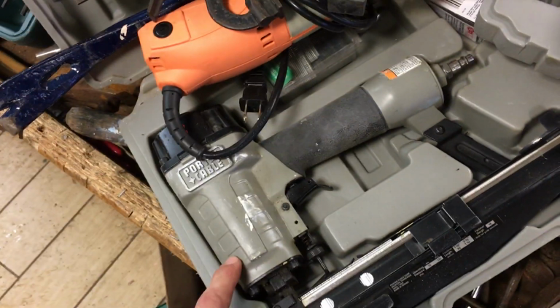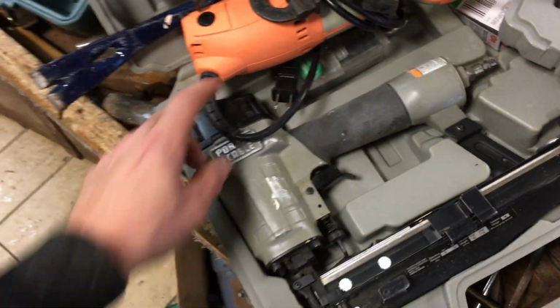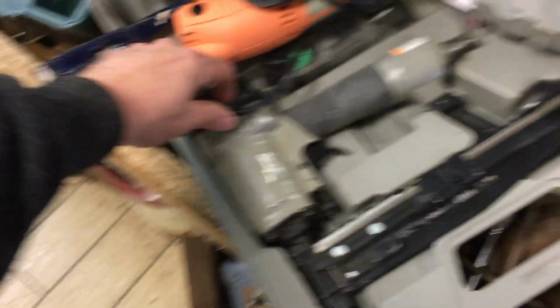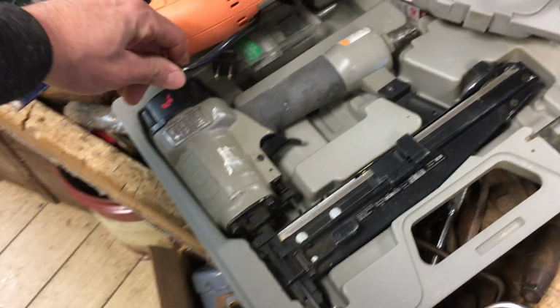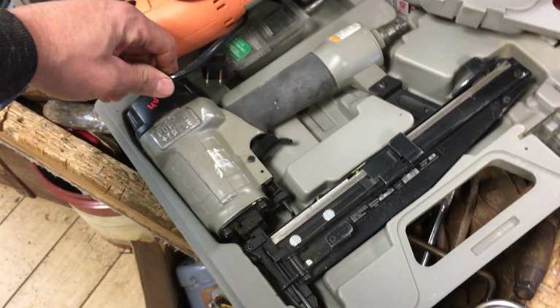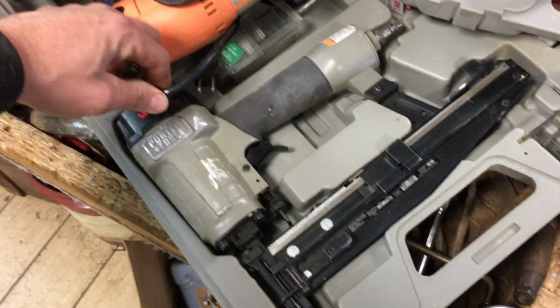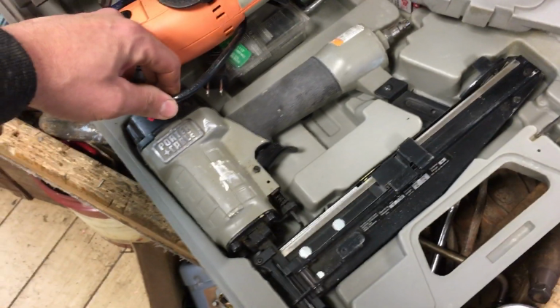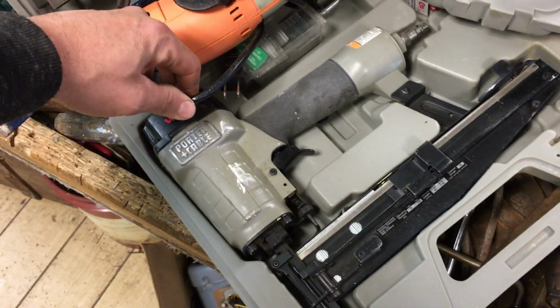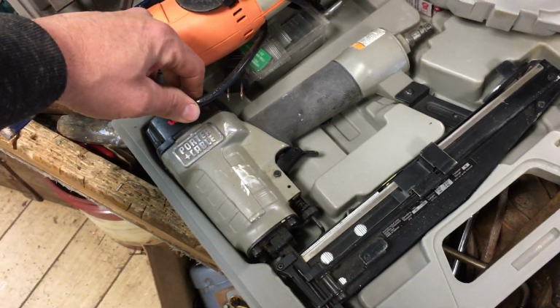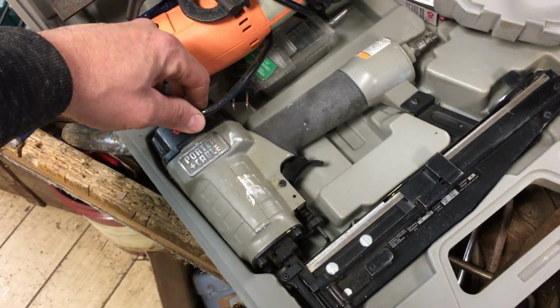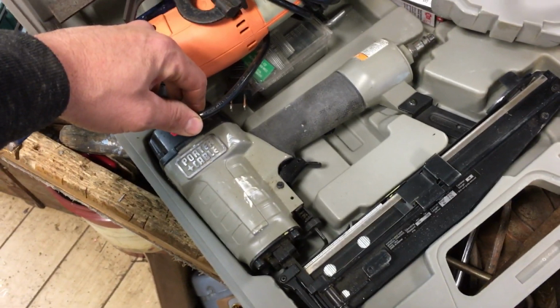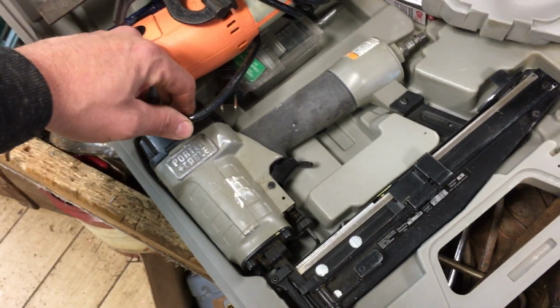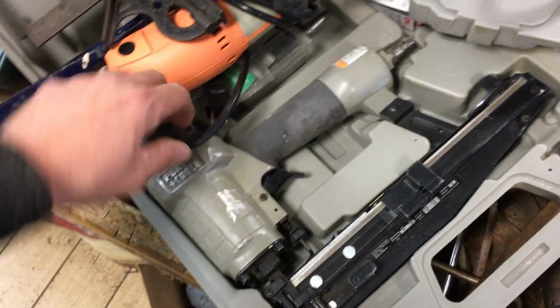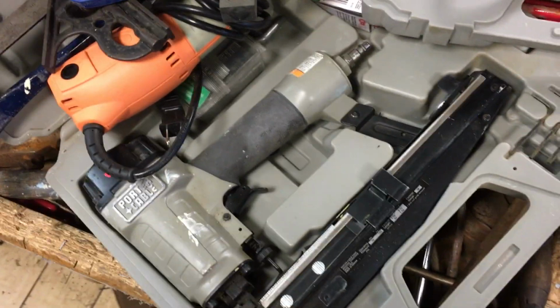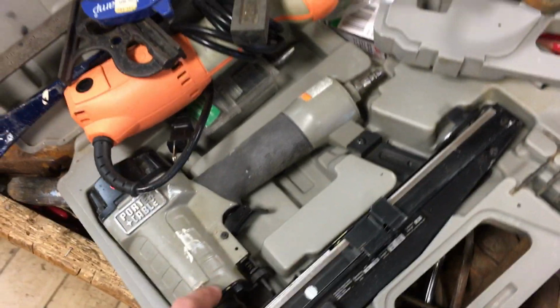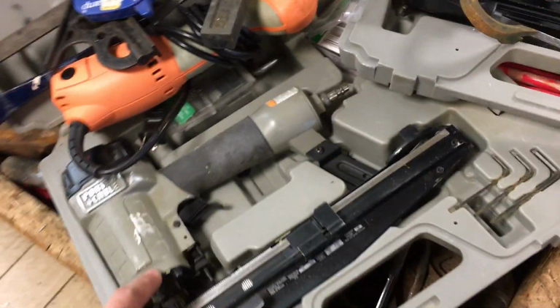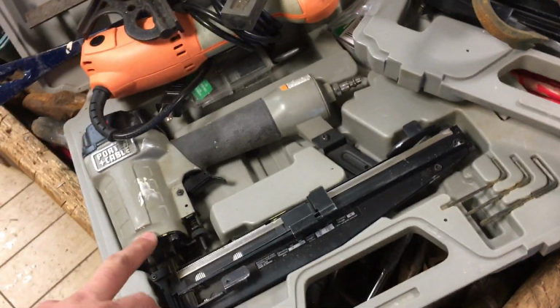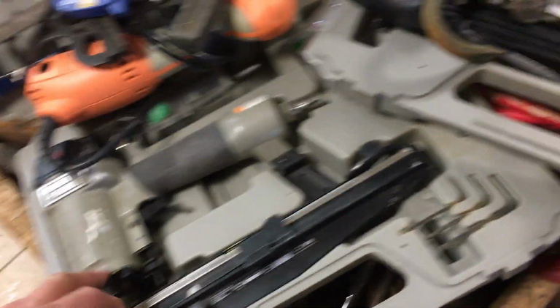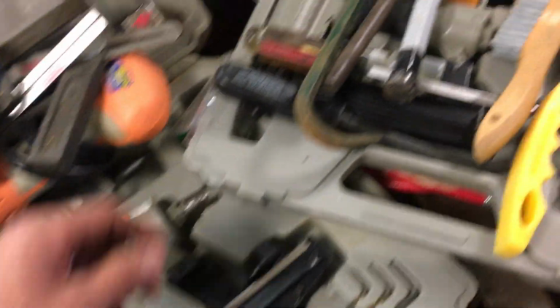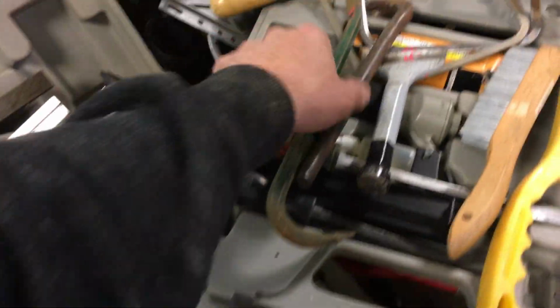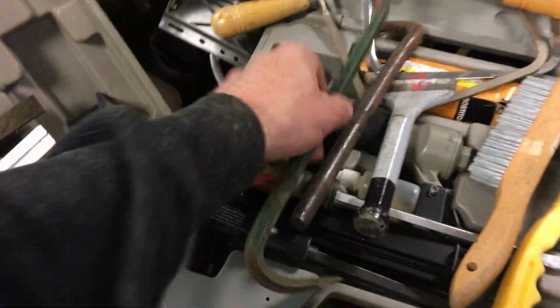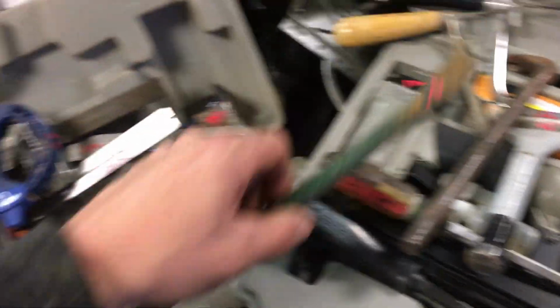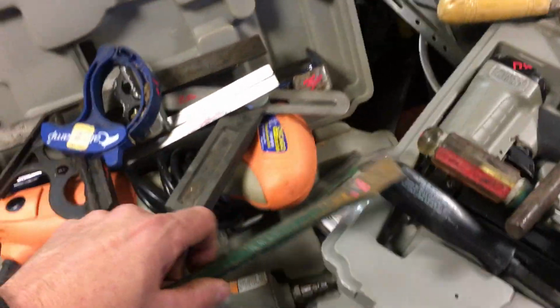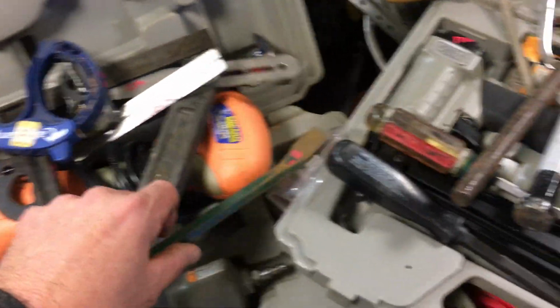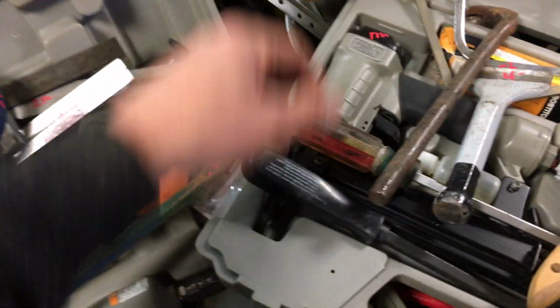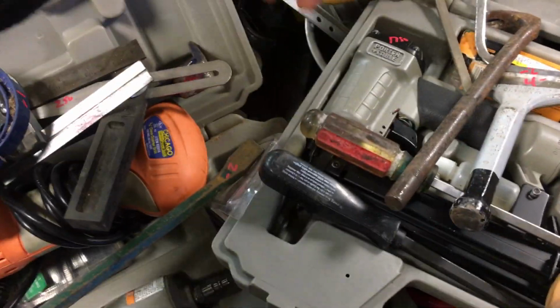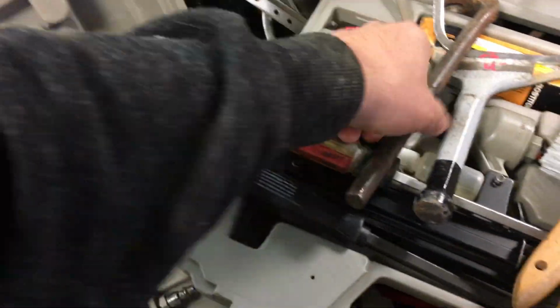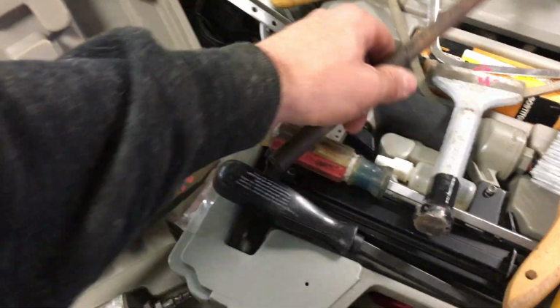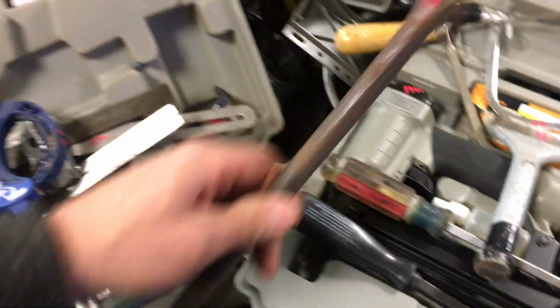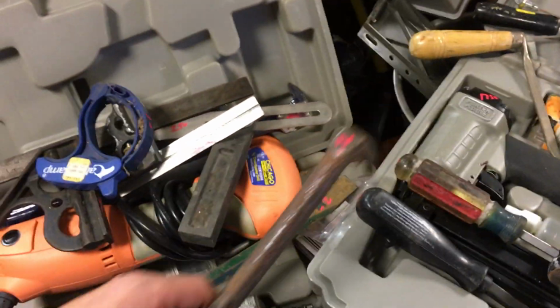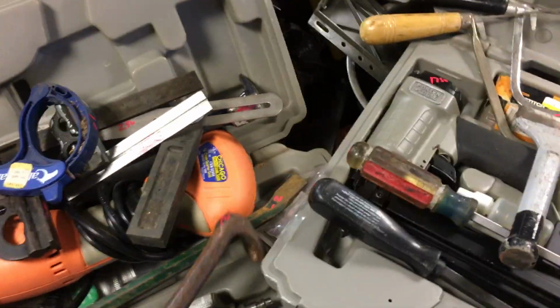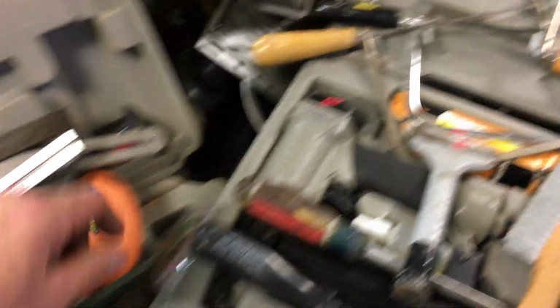Porter Cable, $2.50 finish nailer — that's a straight finish nailer, $40.00. Another bar, it's $2.00. Another bar, $2.00.